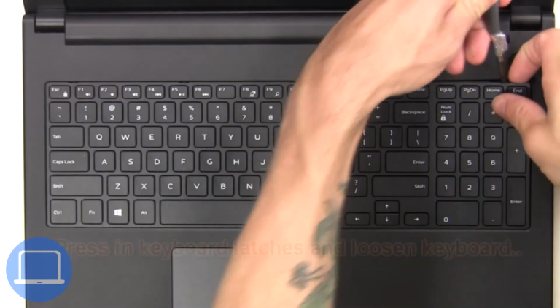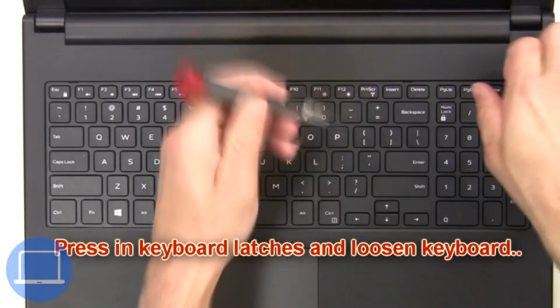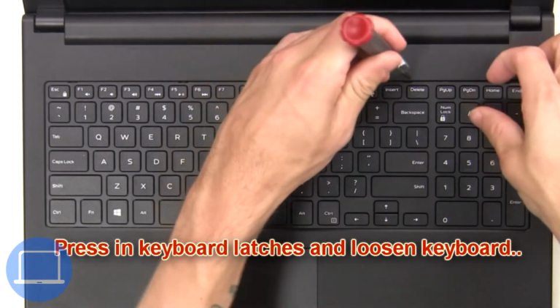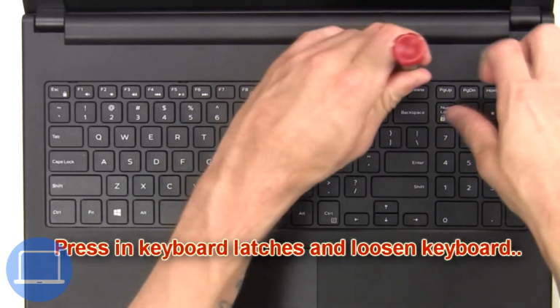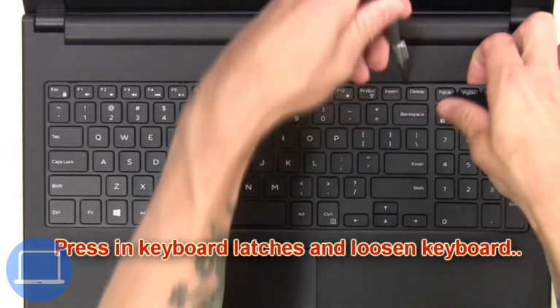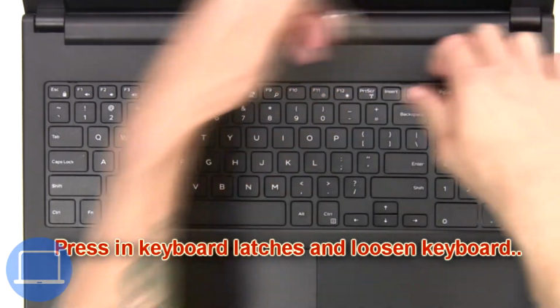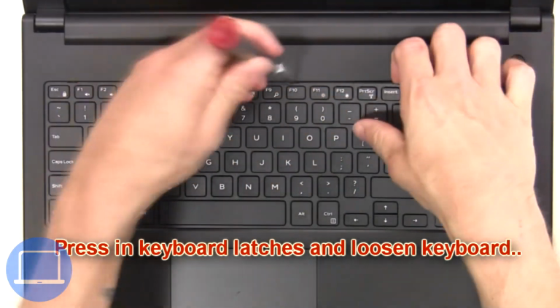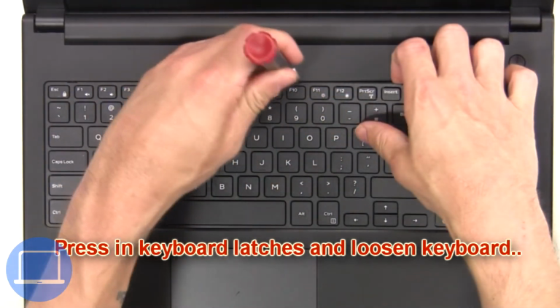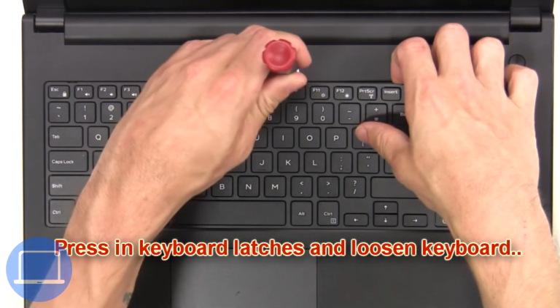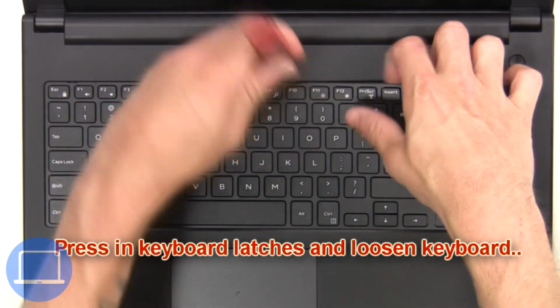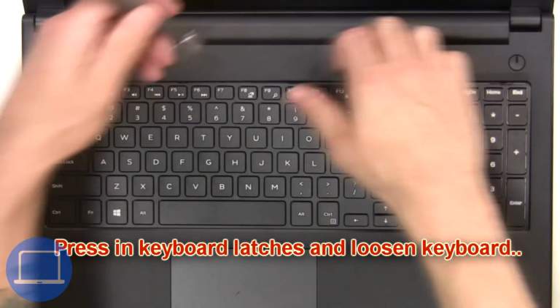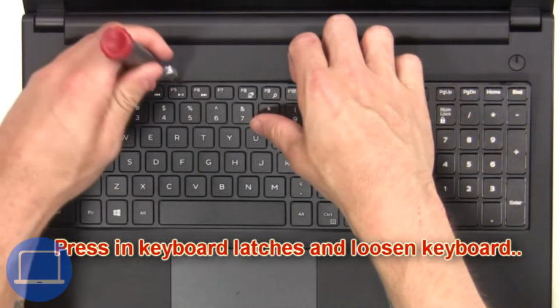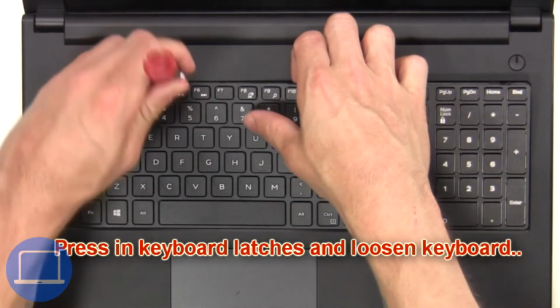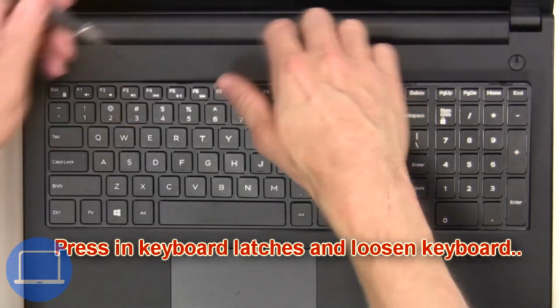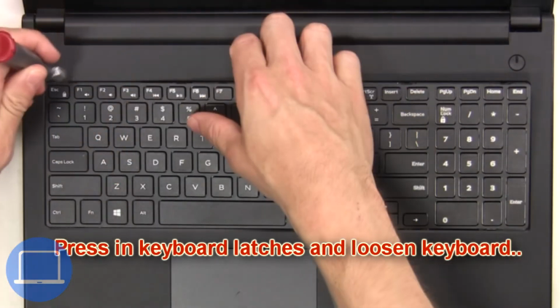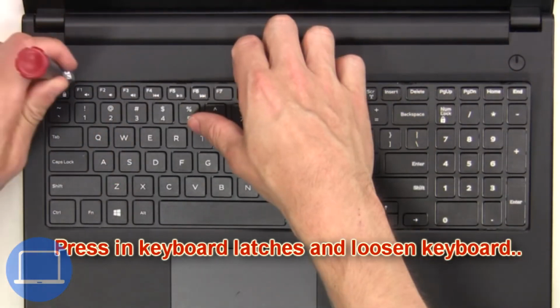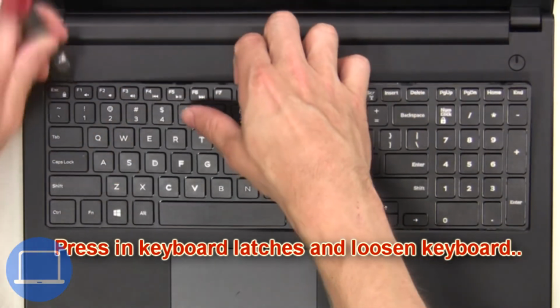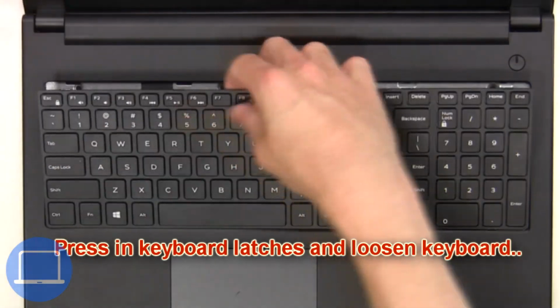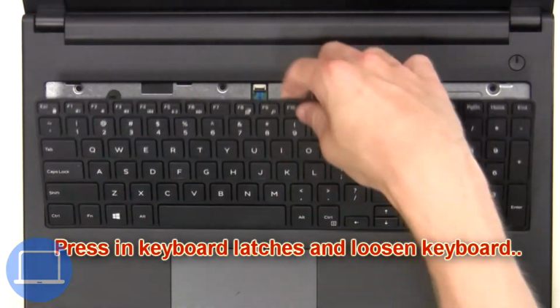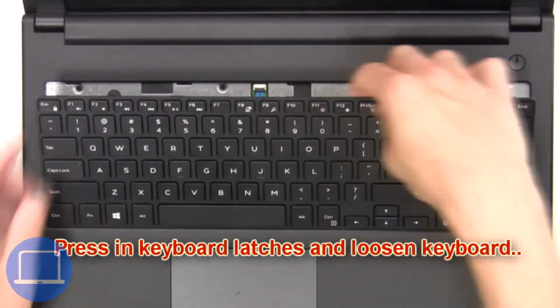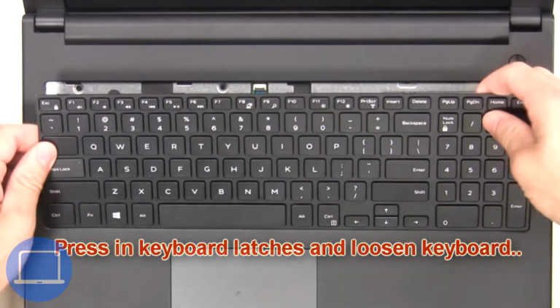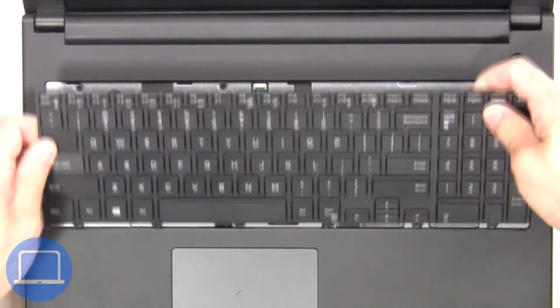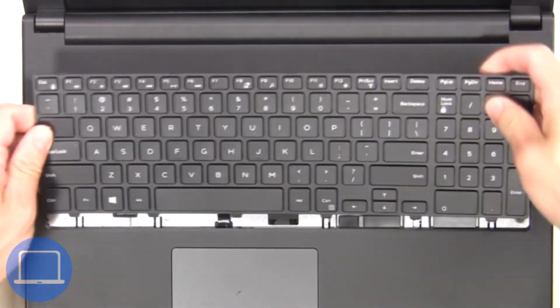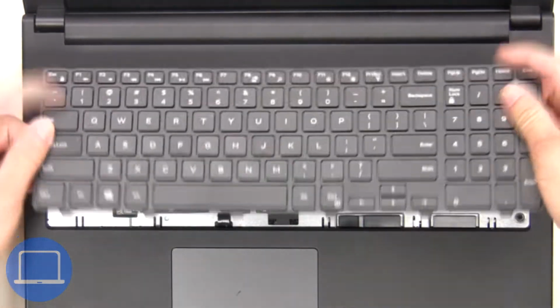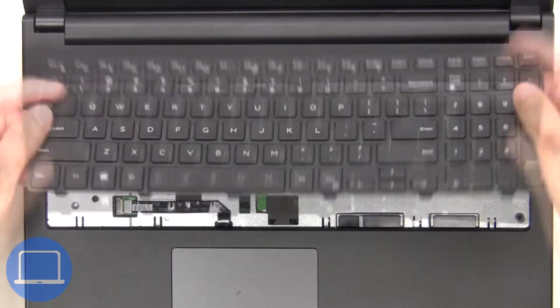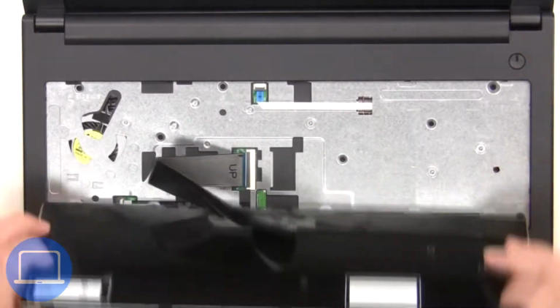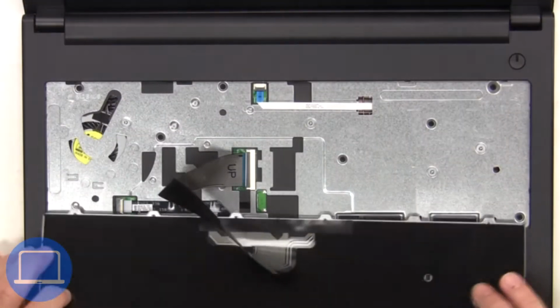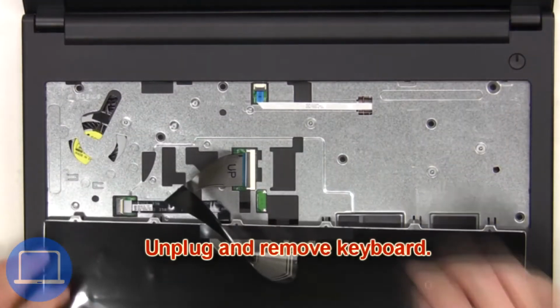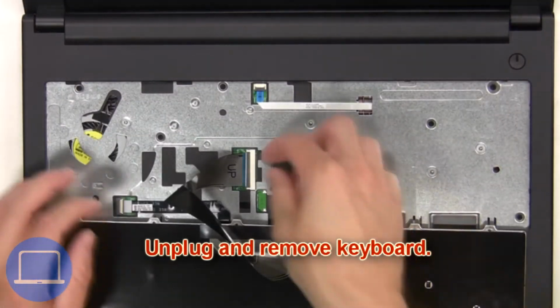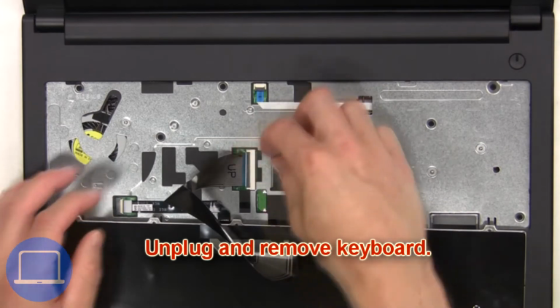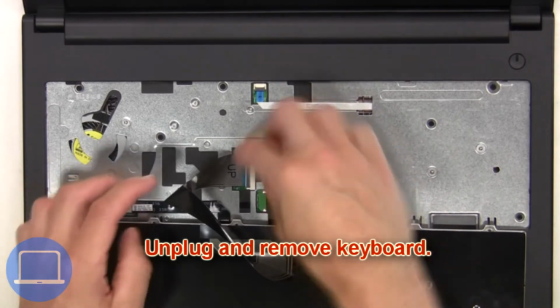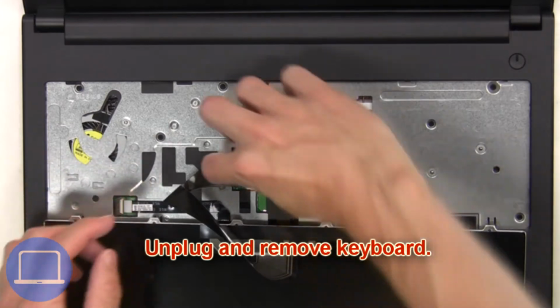Next, press in the keyboard latches and loosen the keyboard. Then unplug and remove the keyboard.